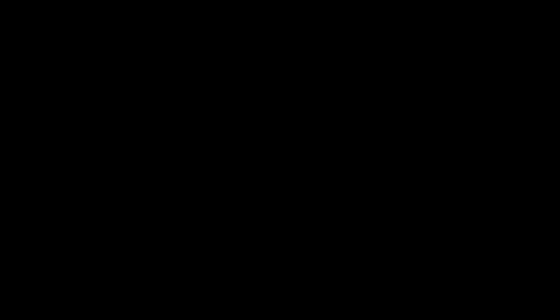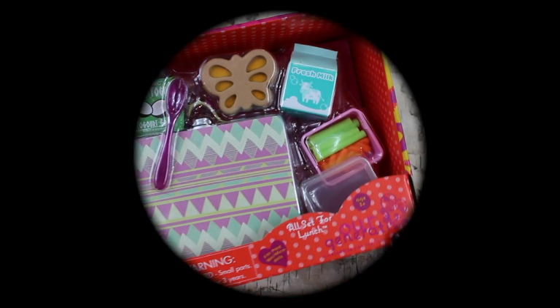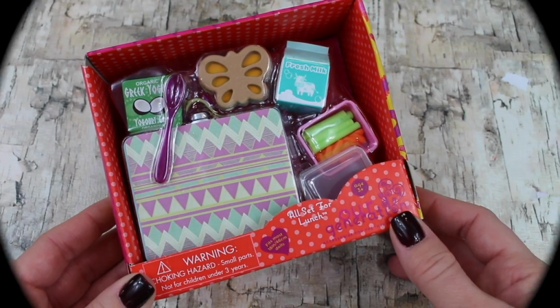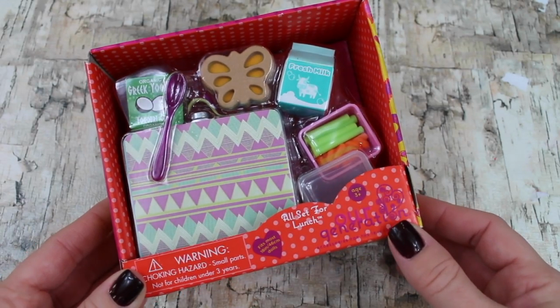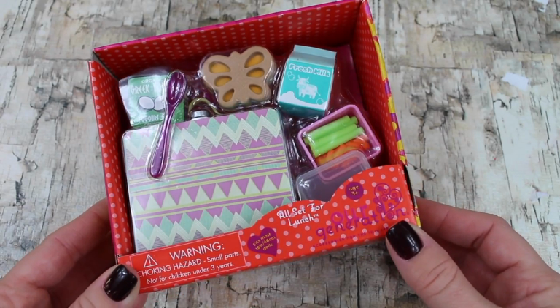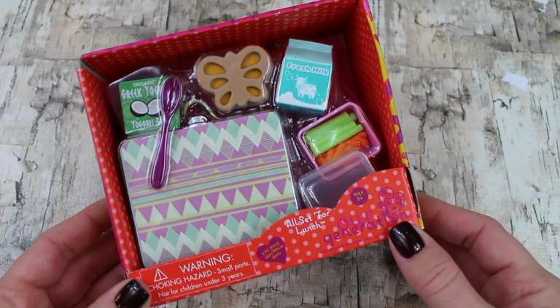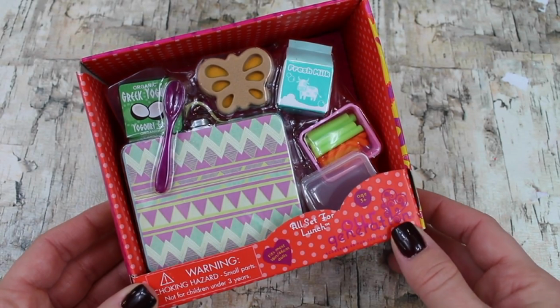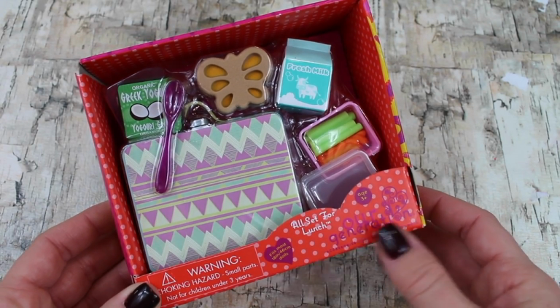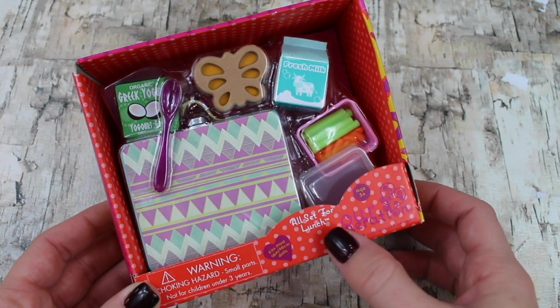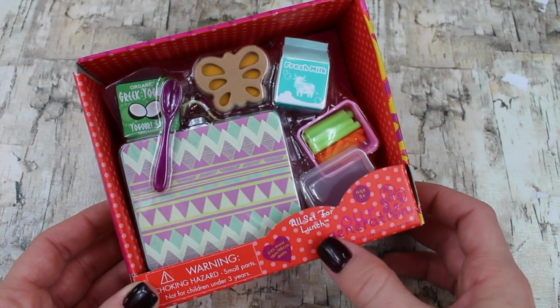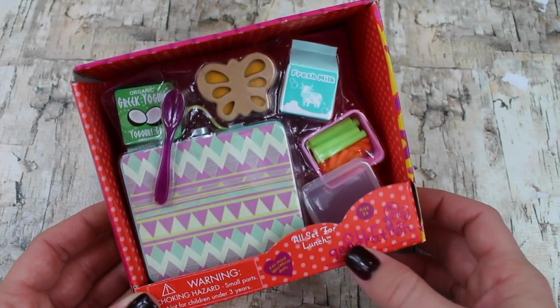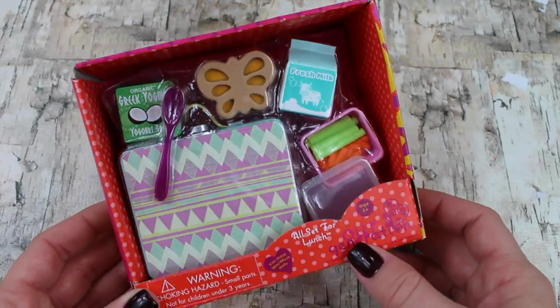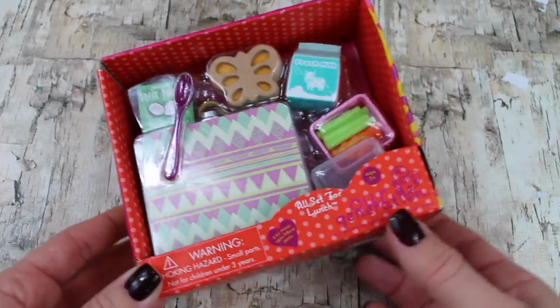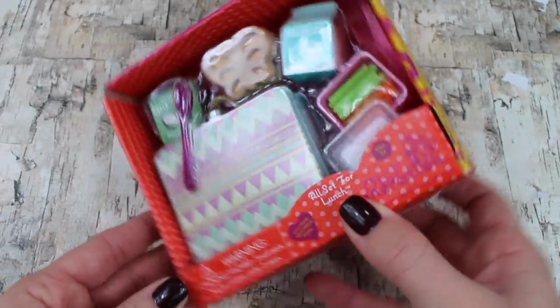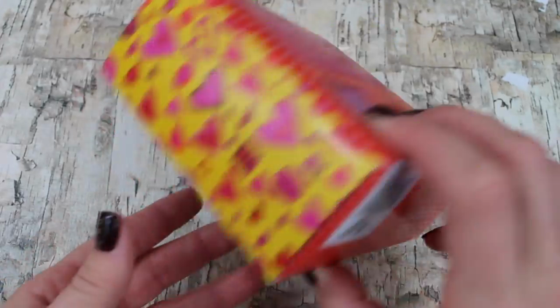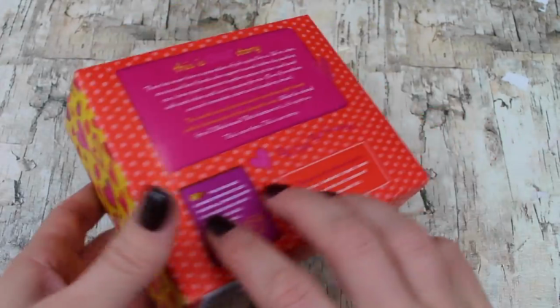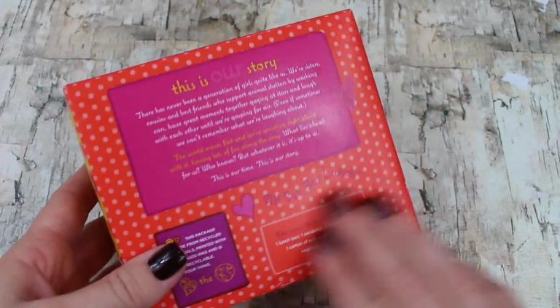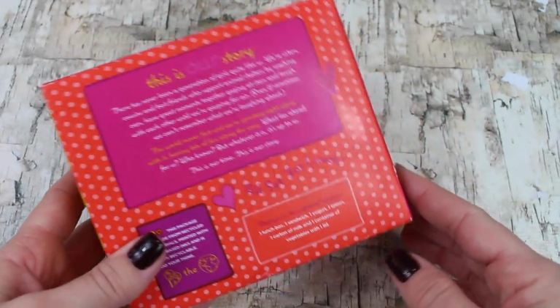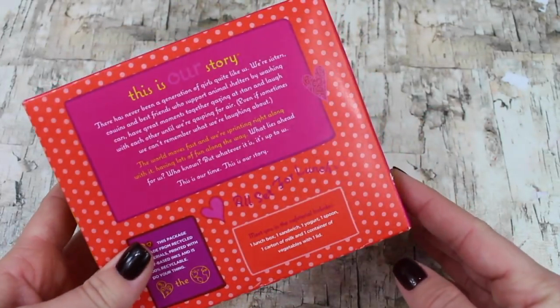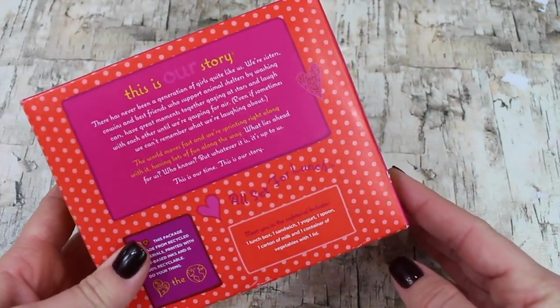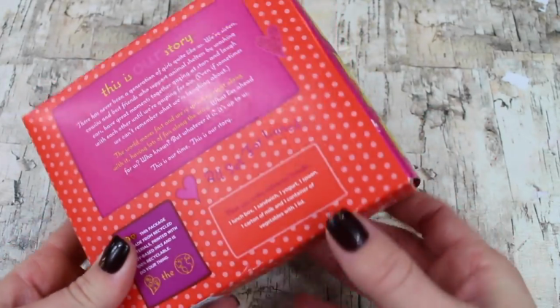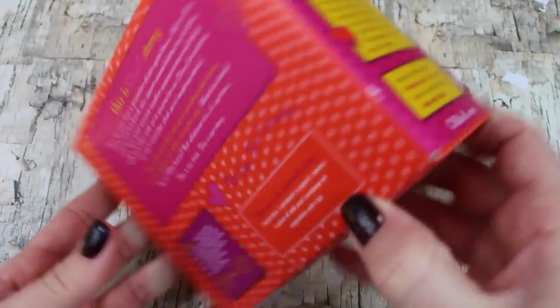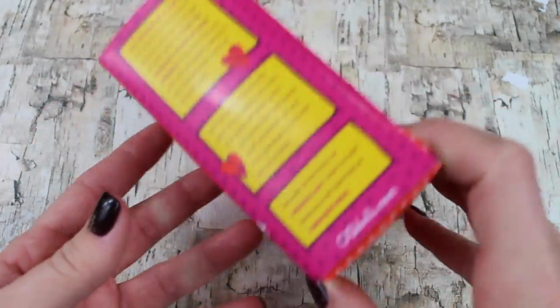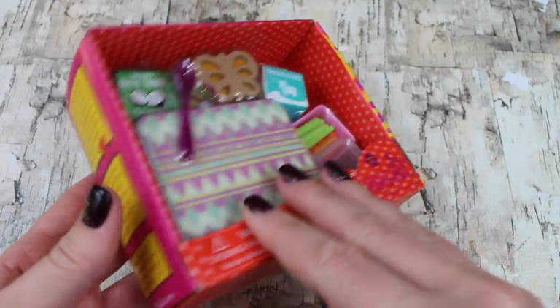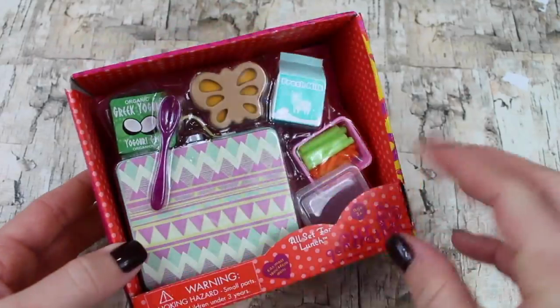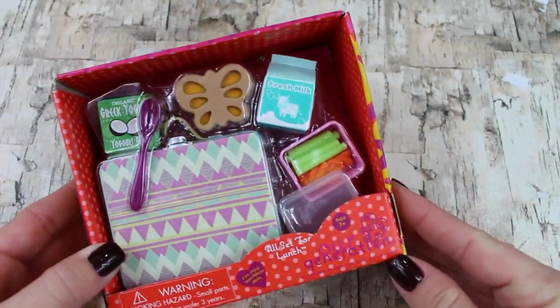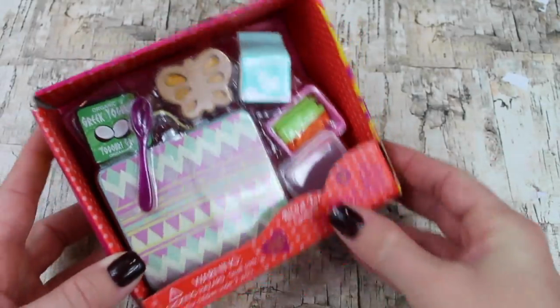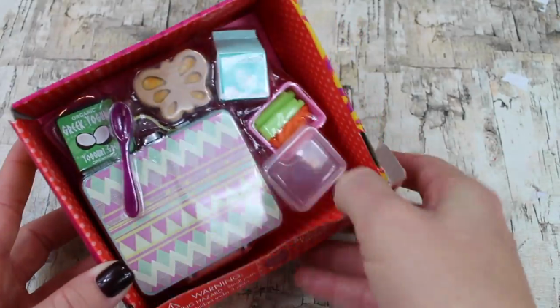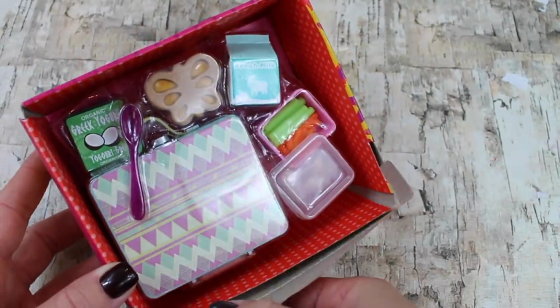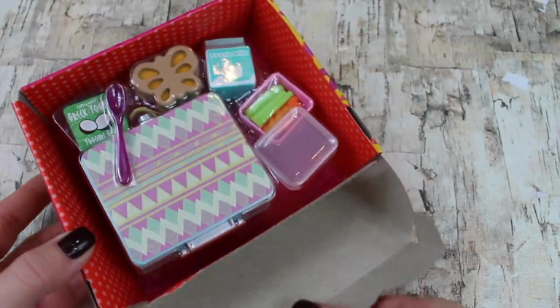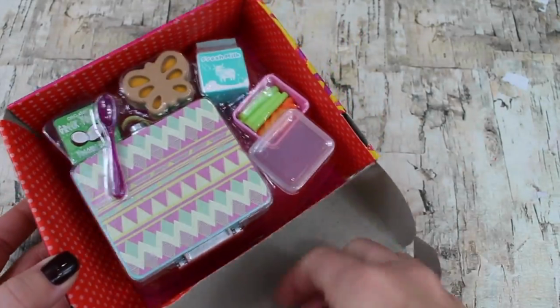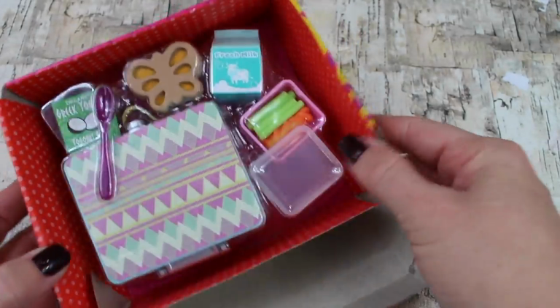This is a new accessory set from Our Generation called 'All Set for Lunch.' It retails for $6.99 and you can find this set in Target stores. Let's open it up and see what we've got.